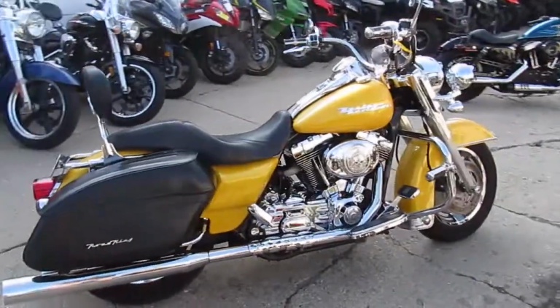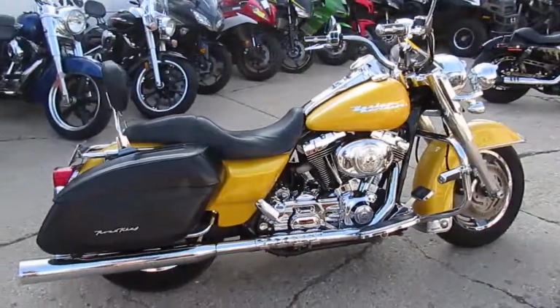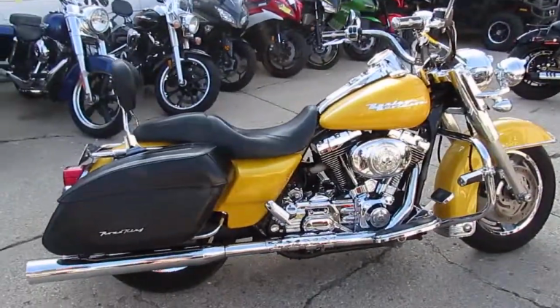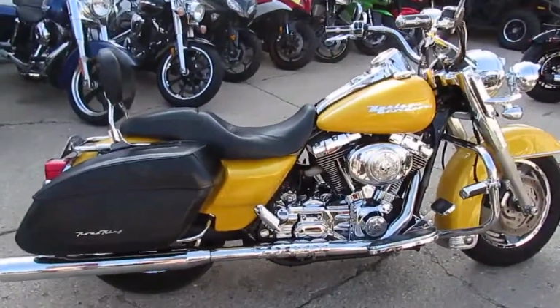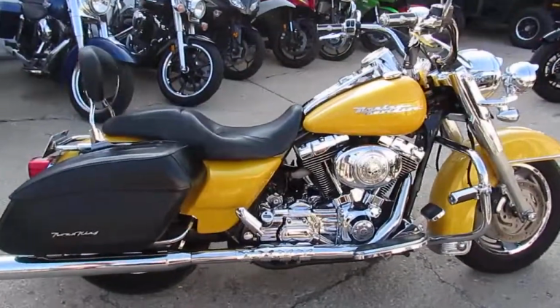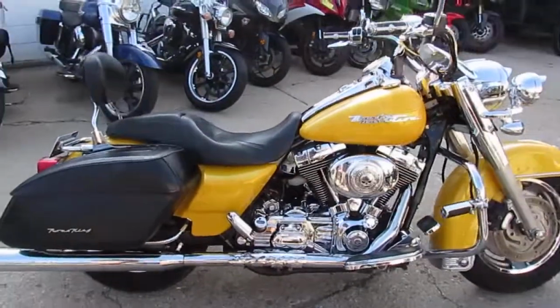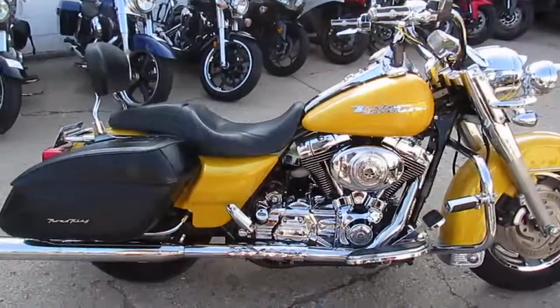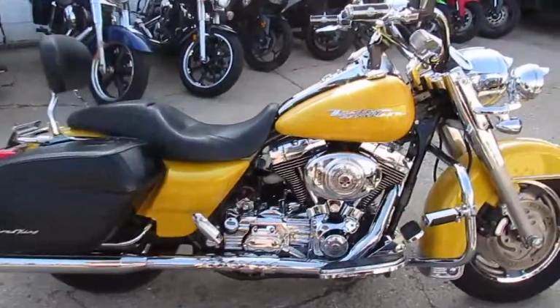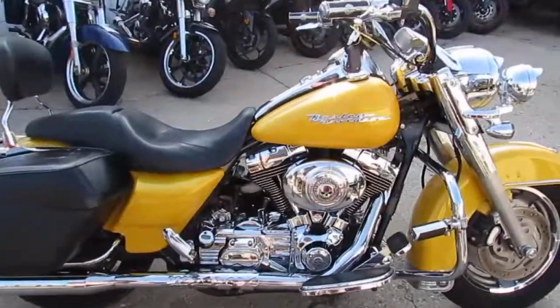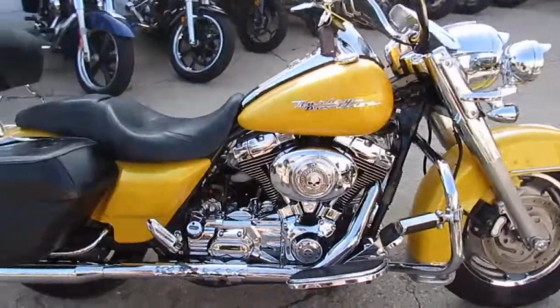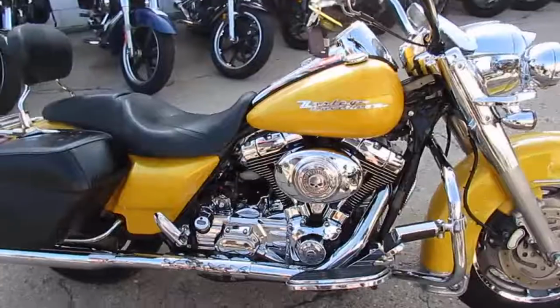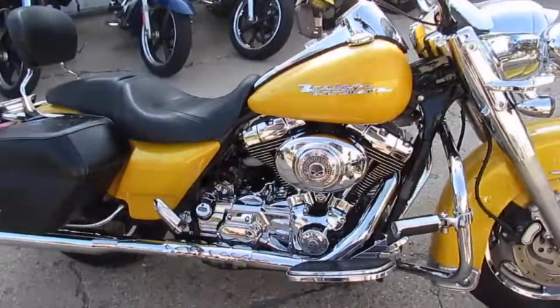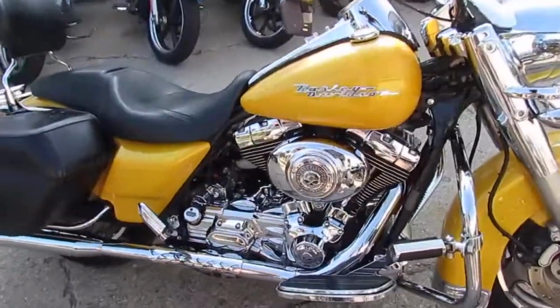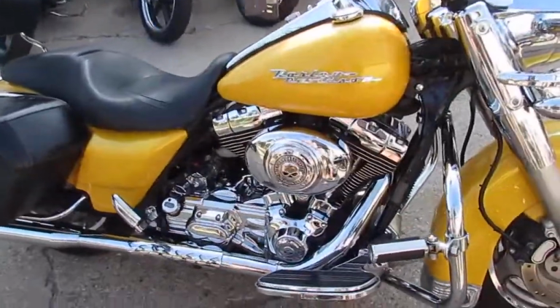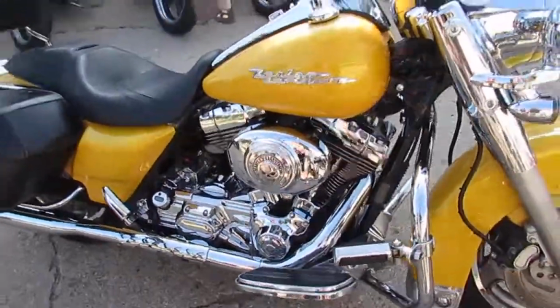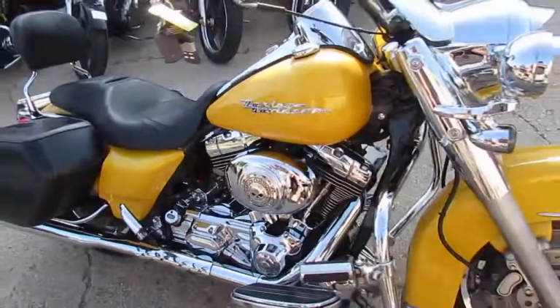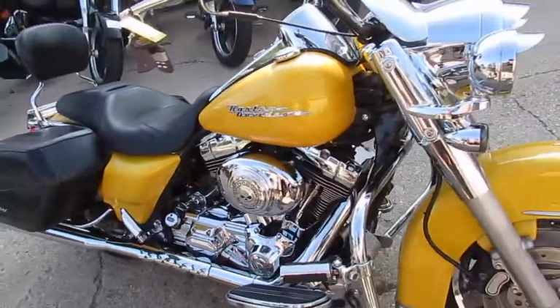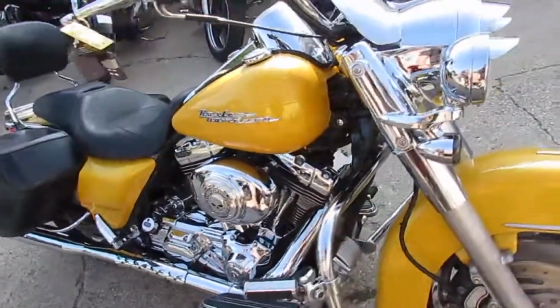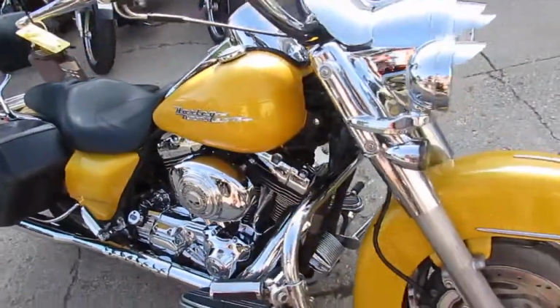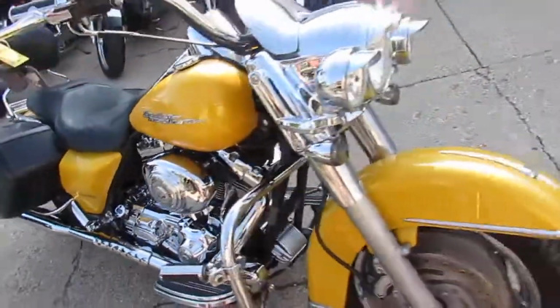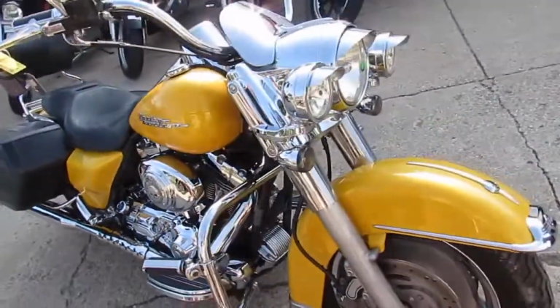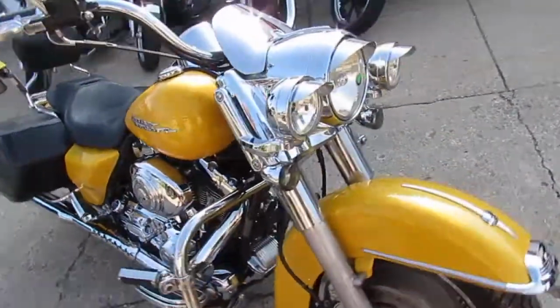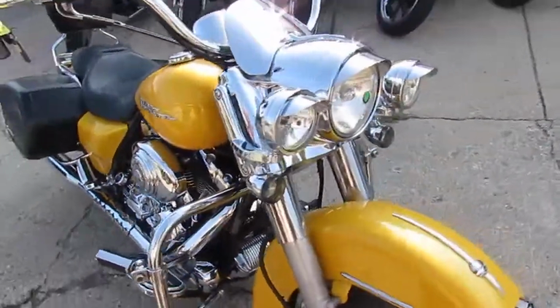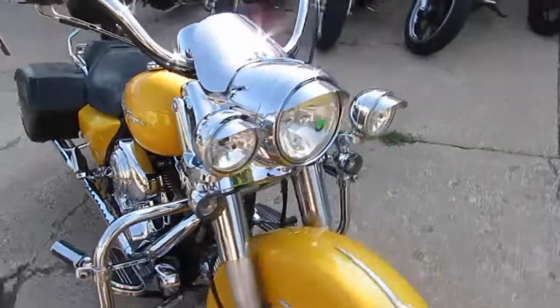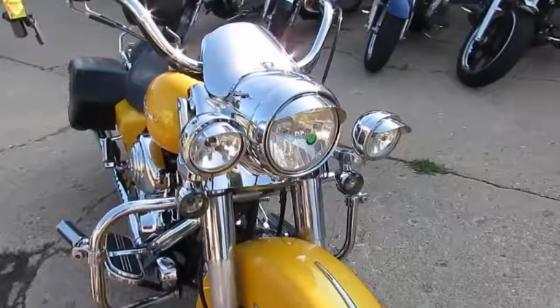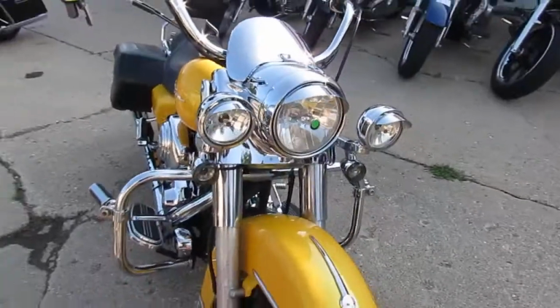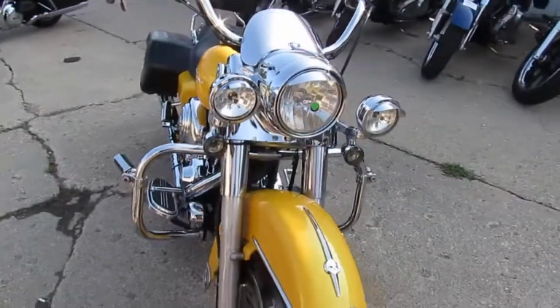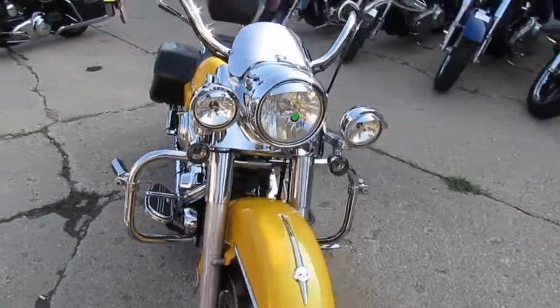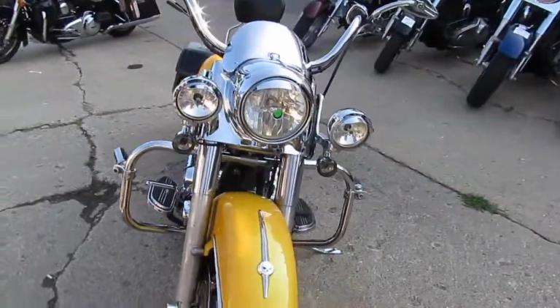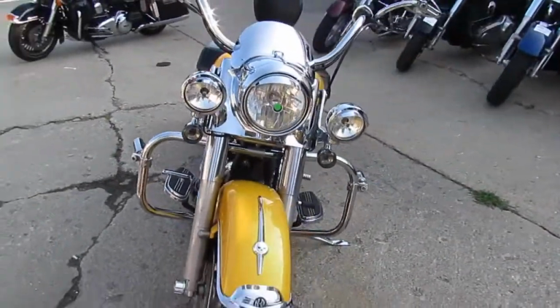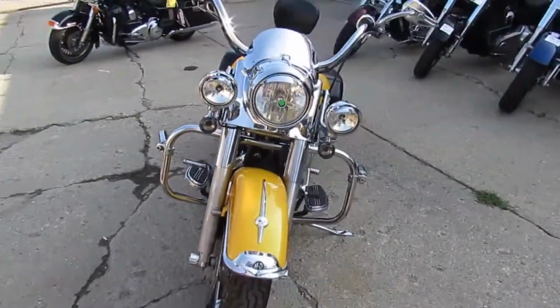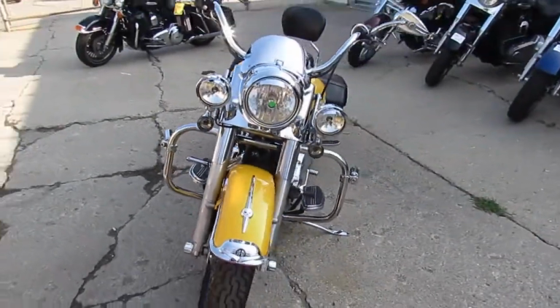It's got the complete Willie G package, which is the fender tips, air cleaner cover, points cover, and primary cover. It's even got it on the hand grips and on the gas cap, so that's a nice little add-on with that Willie G package.